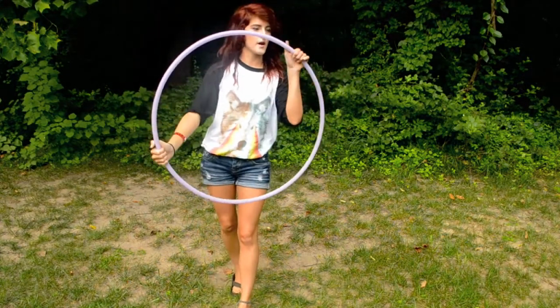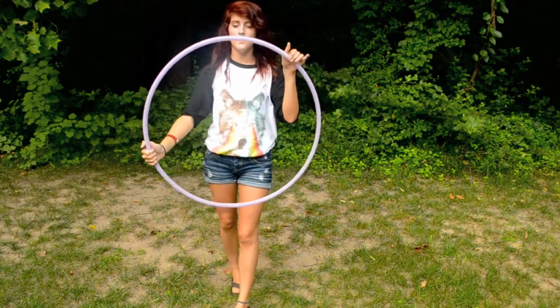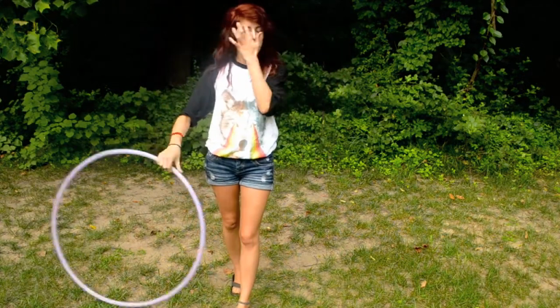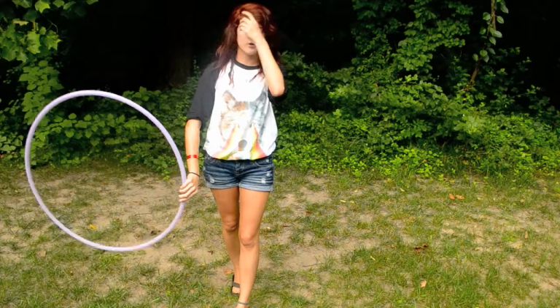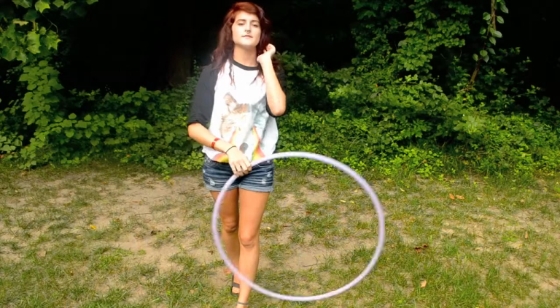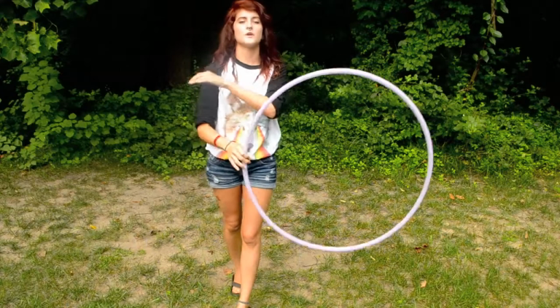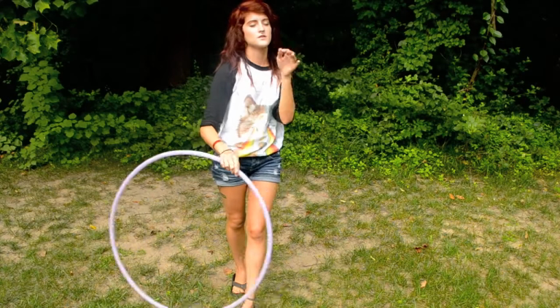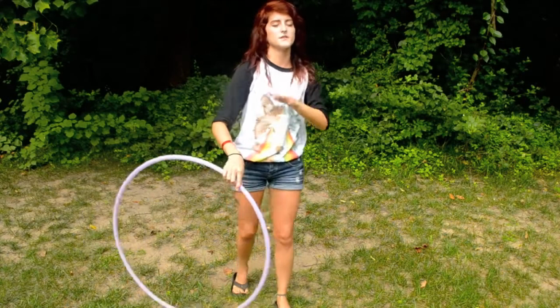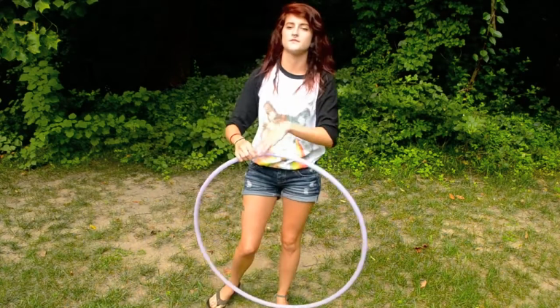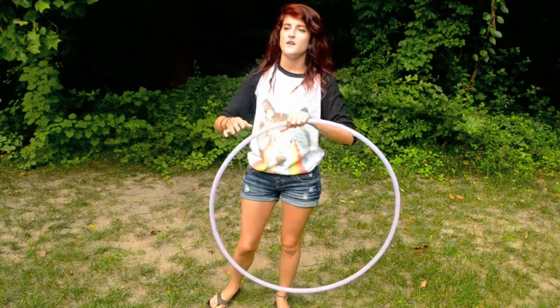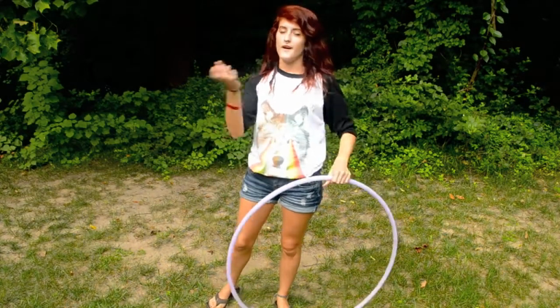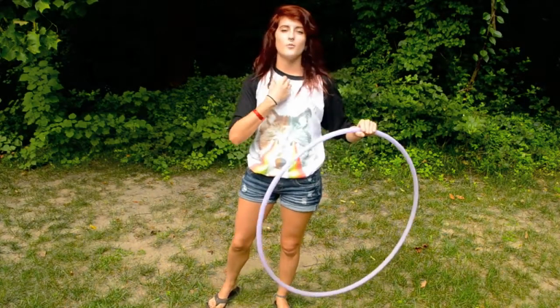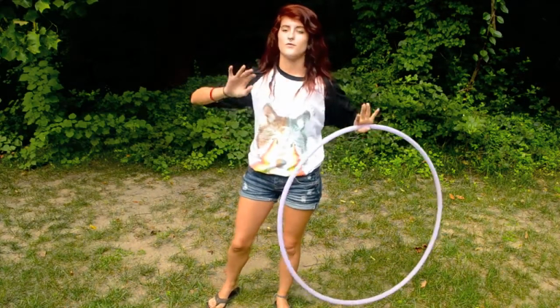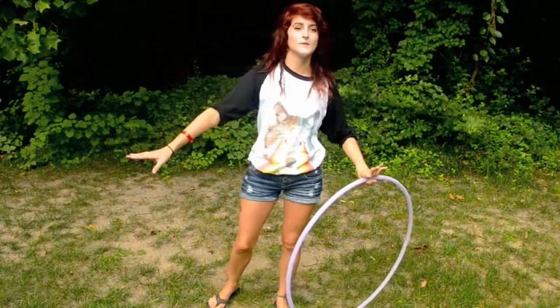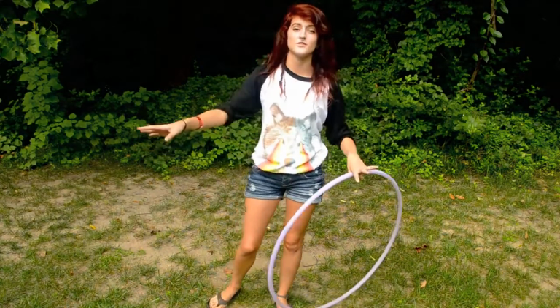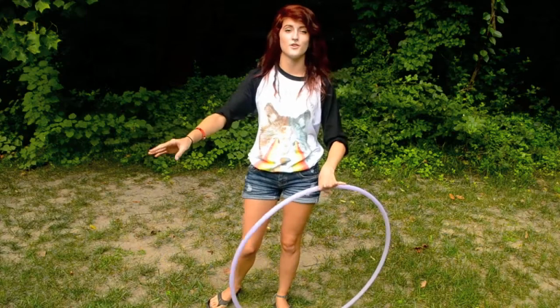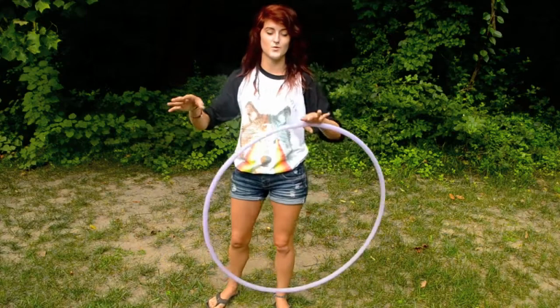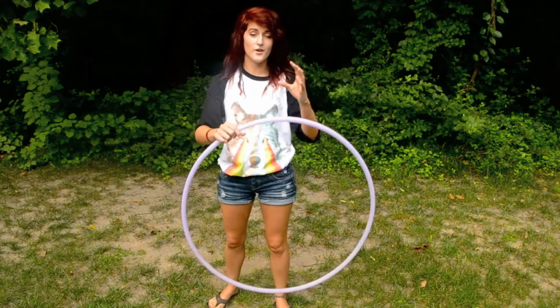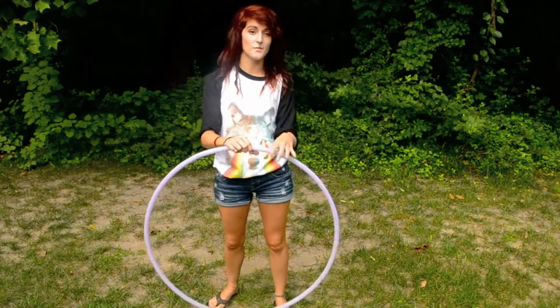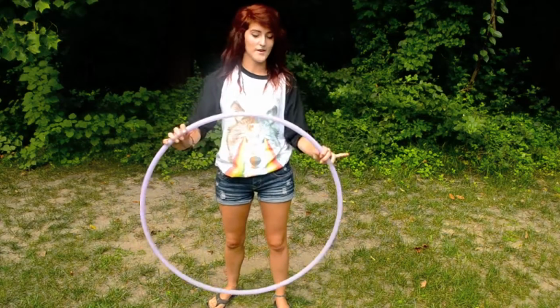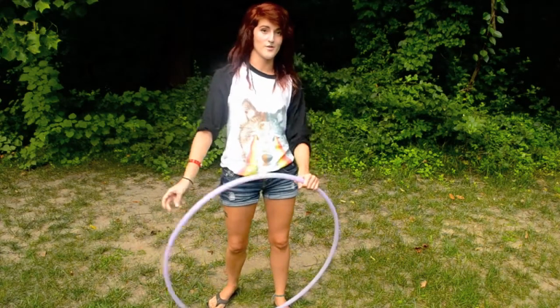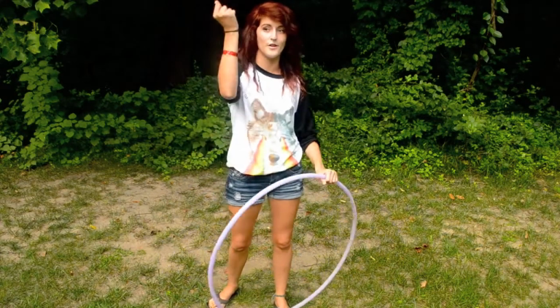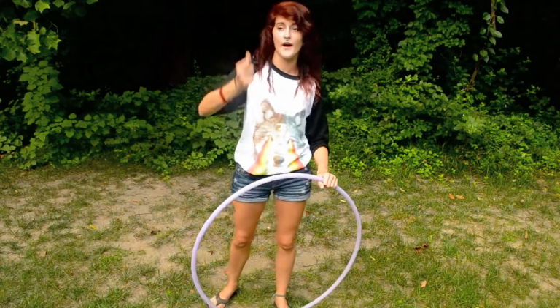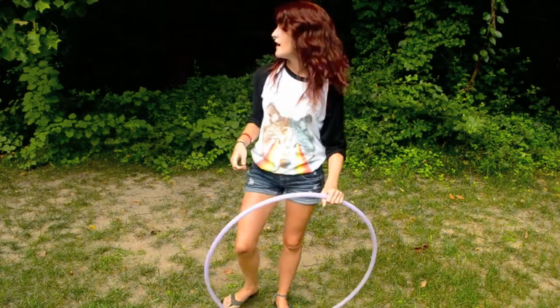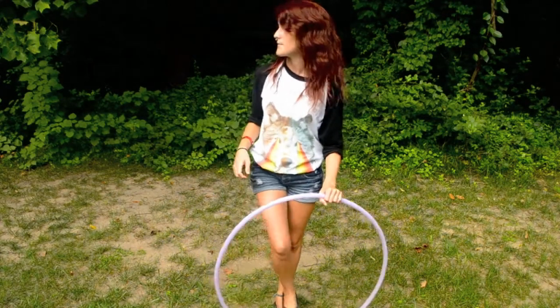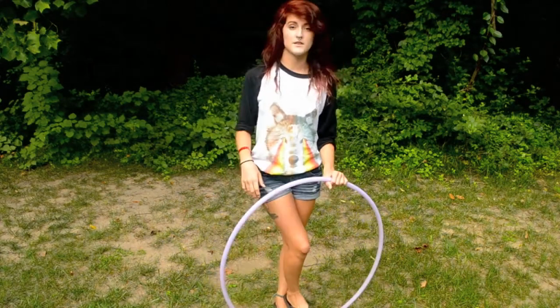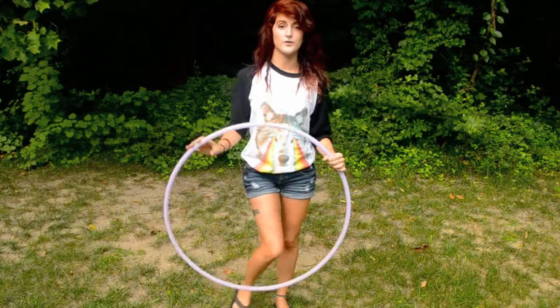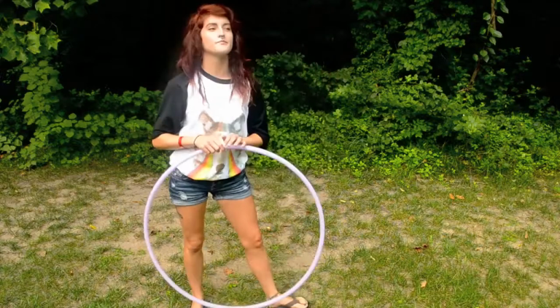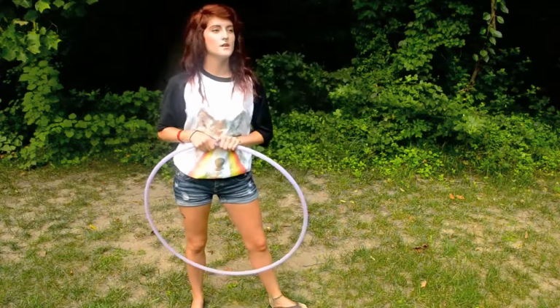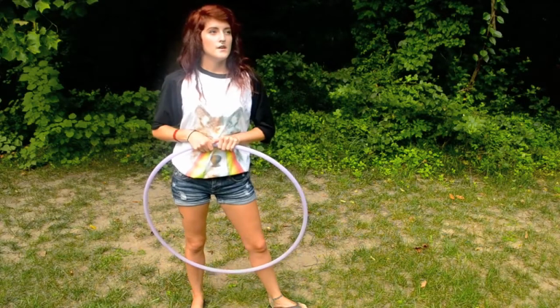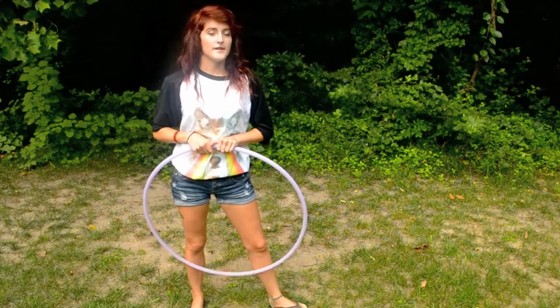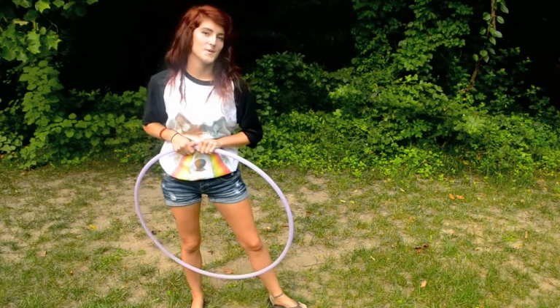A lot of it — everything with hoop dance is muscle memory. Just practice, practice, practice. If I can't help you, keep searching. Someone else will tell you something, a way to describe it, and it'll click right away. Because that's how I learn things. So yeah, let's weave.